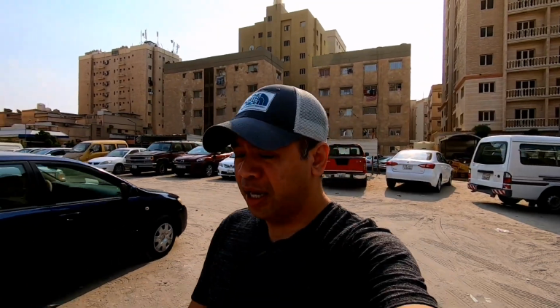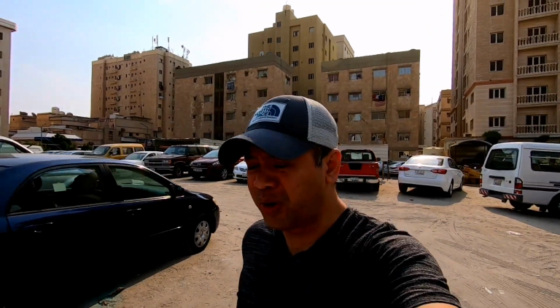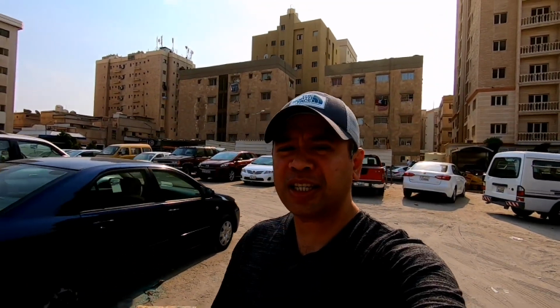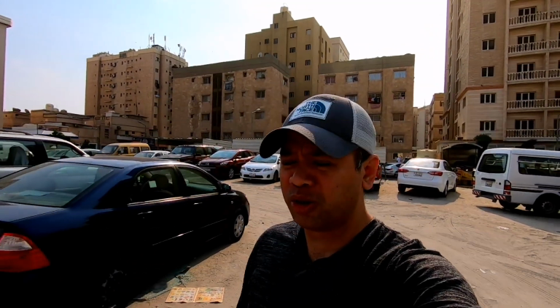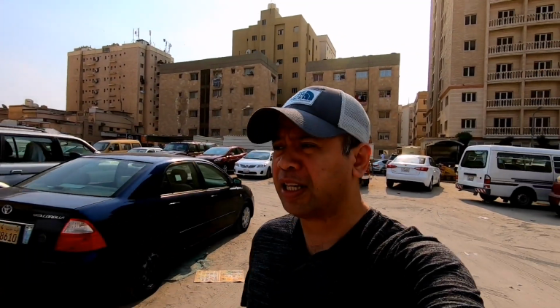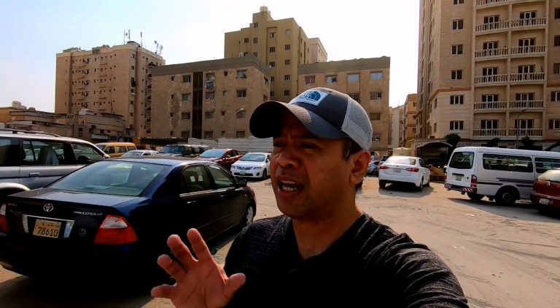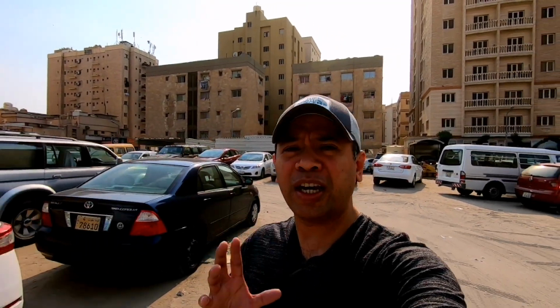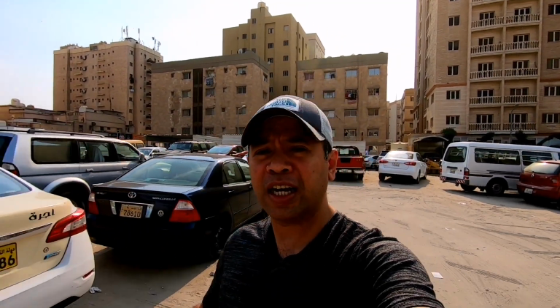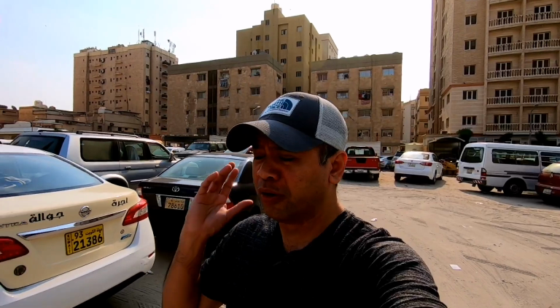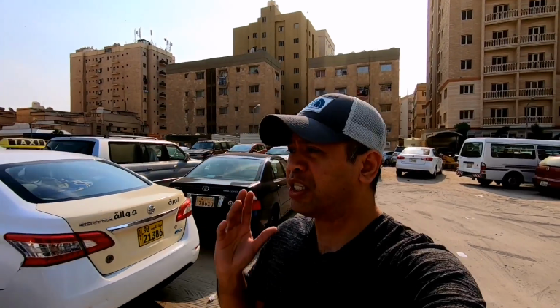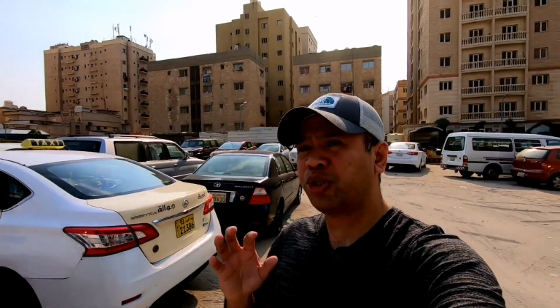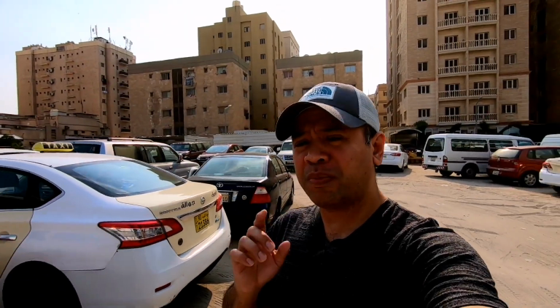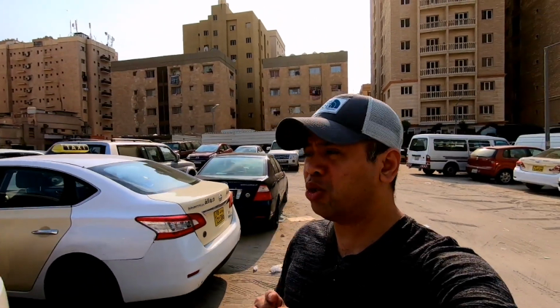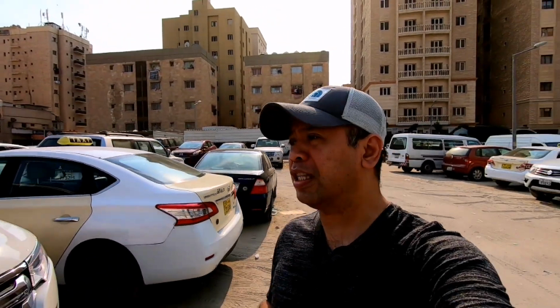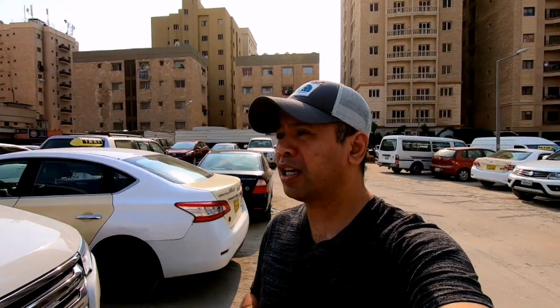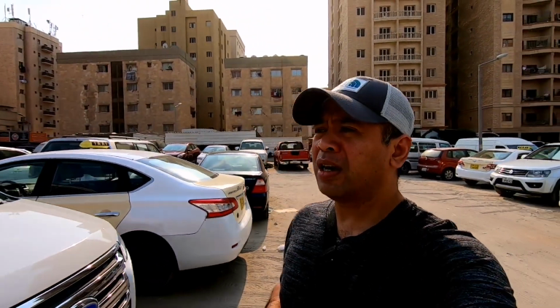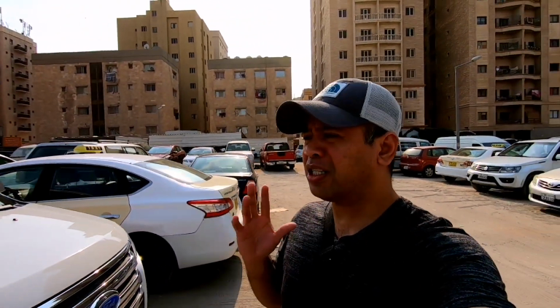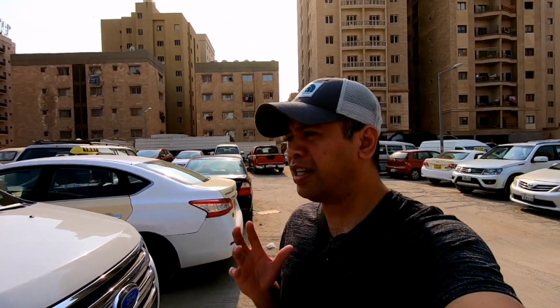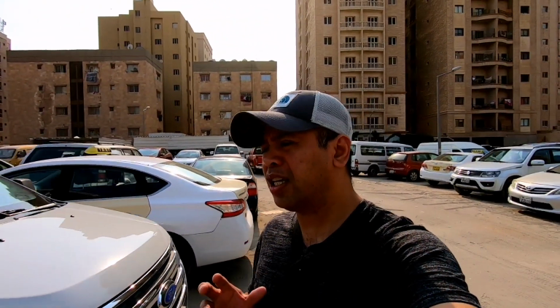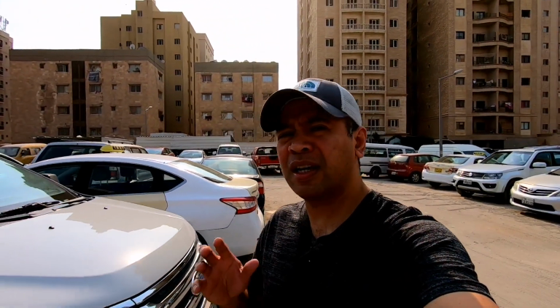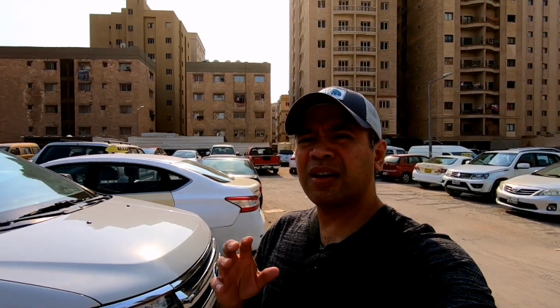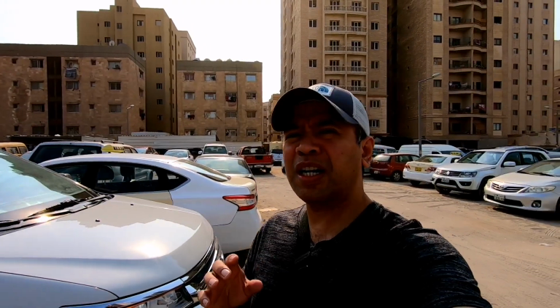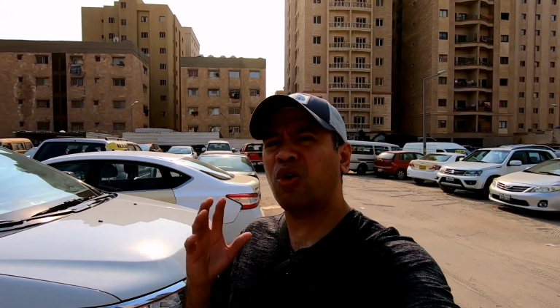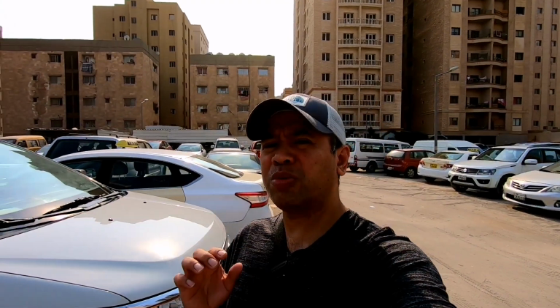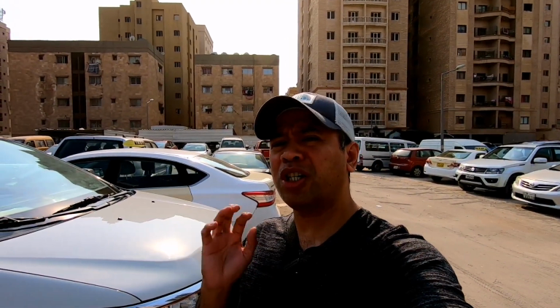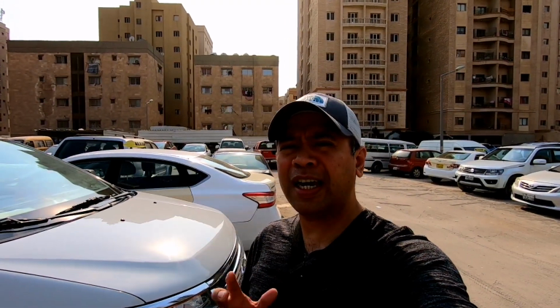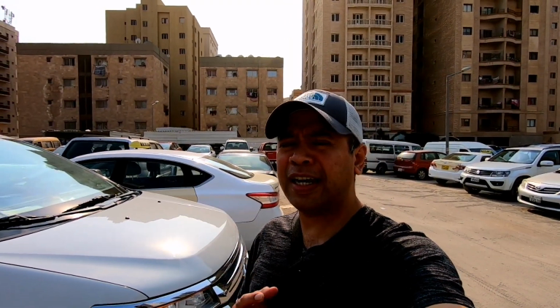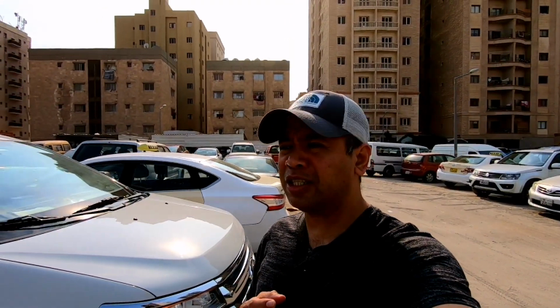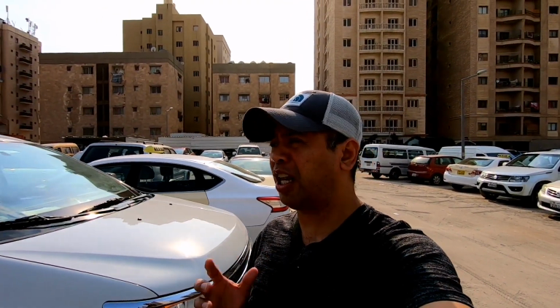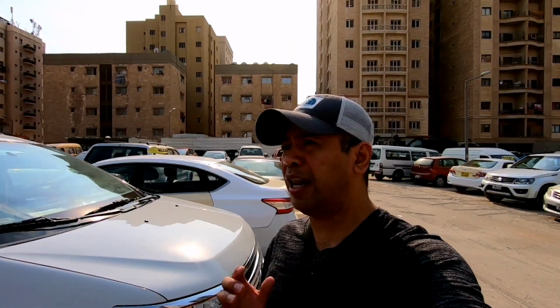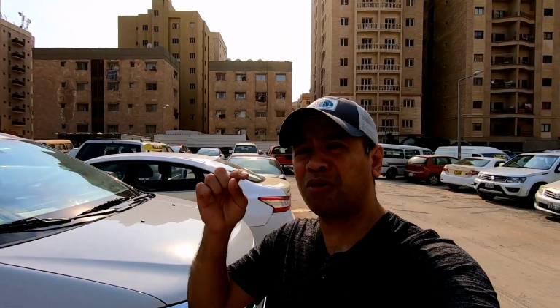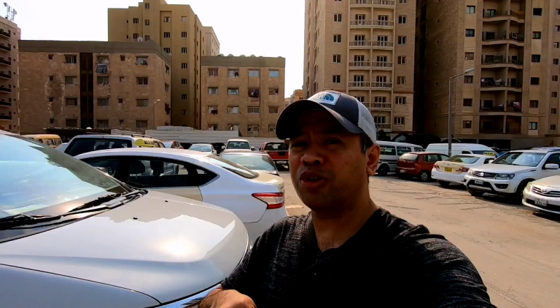Ngayon, yung mga nagtatanong sa address — lagi po tayo naglalagay ng description sa mga video natin para sa mga address. Nang mina-blog natin yung location, map location lagi yung lalagay natin sa description, lagi meron po doon.